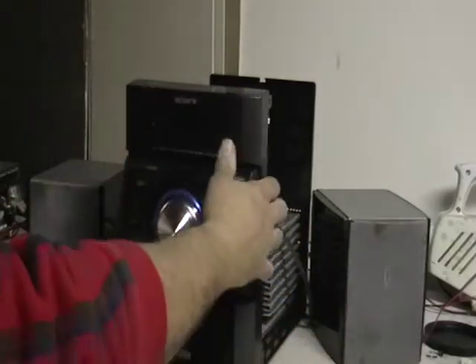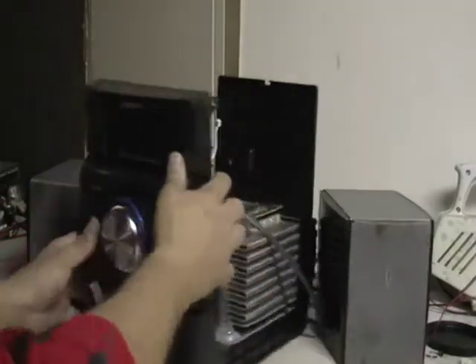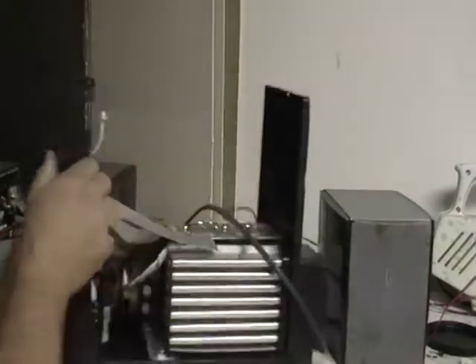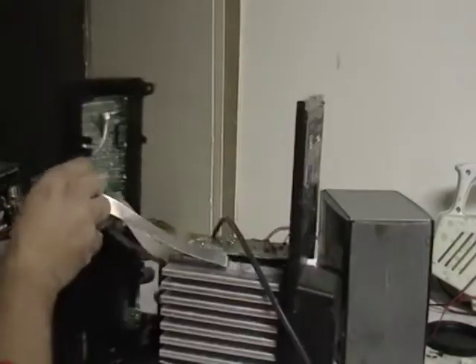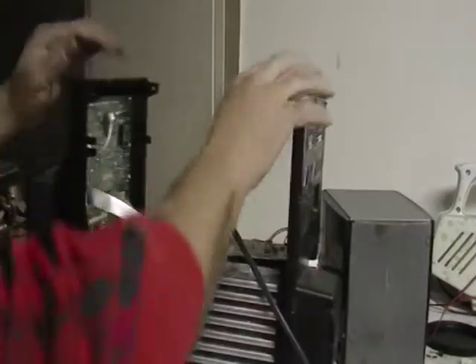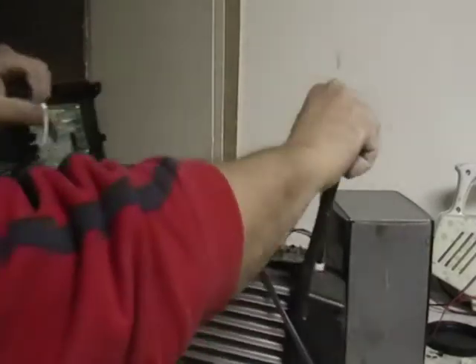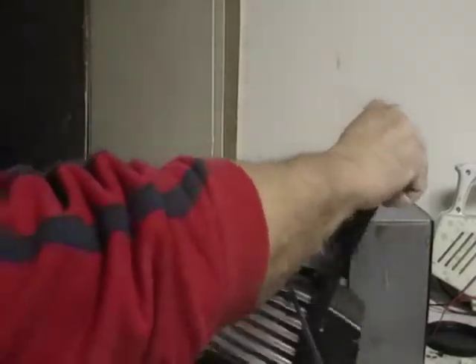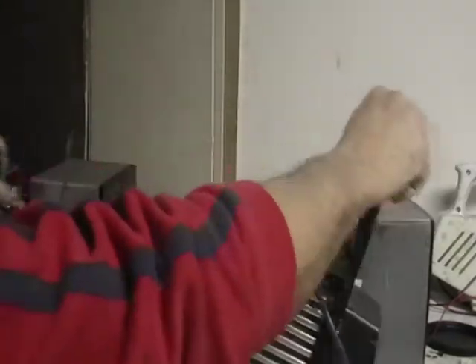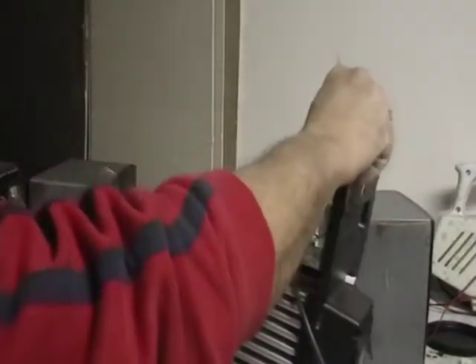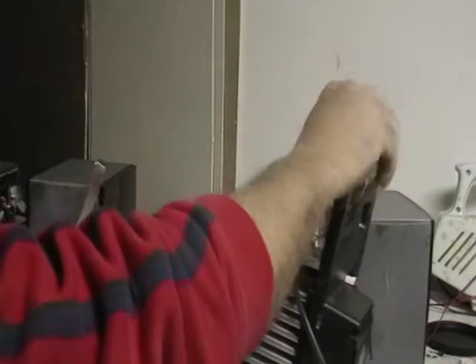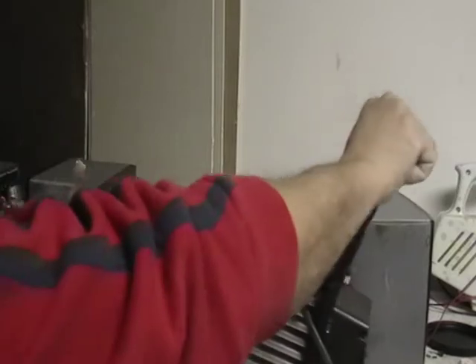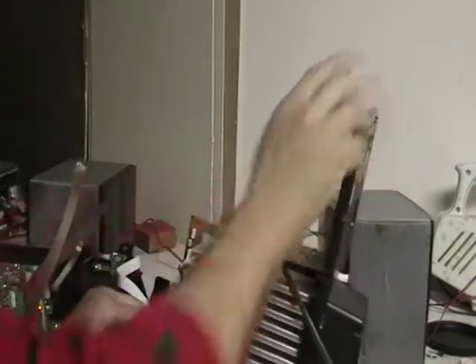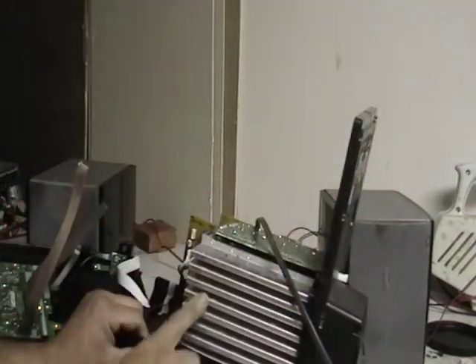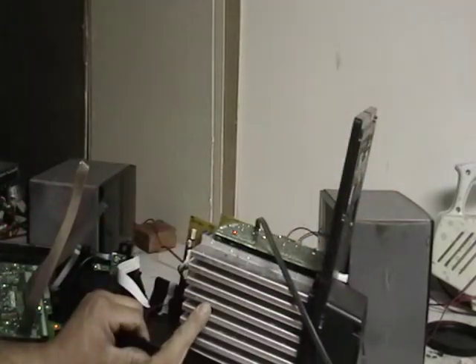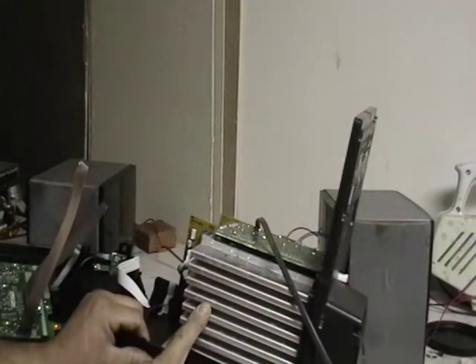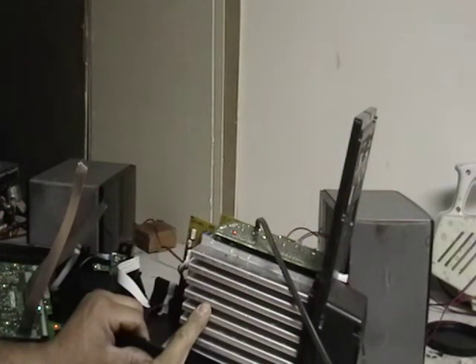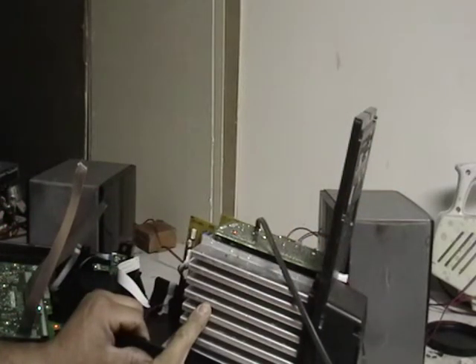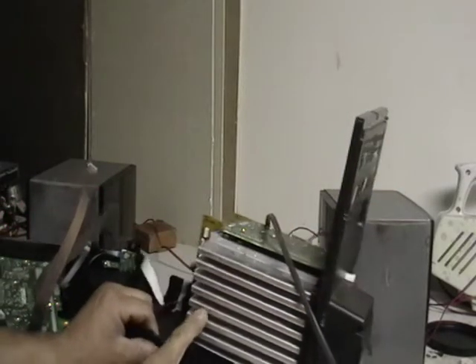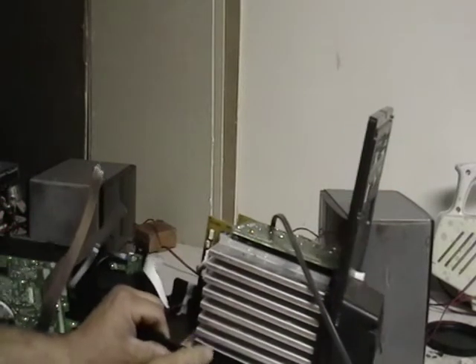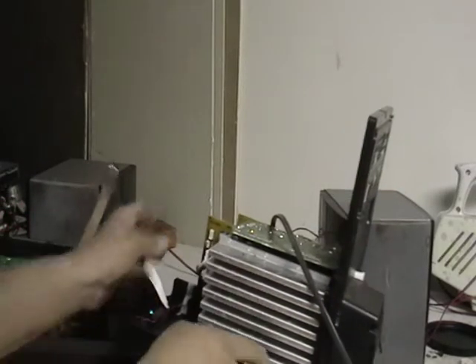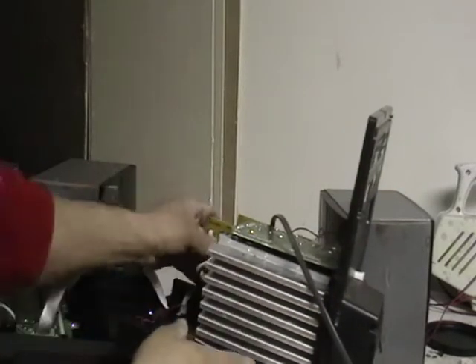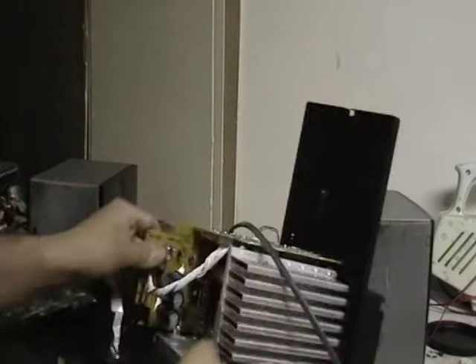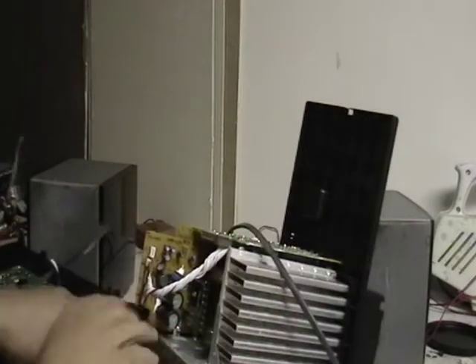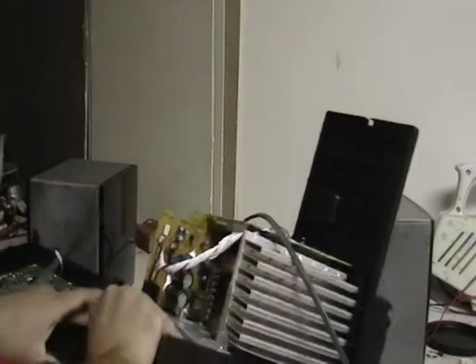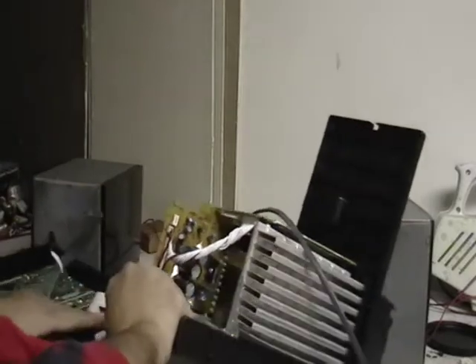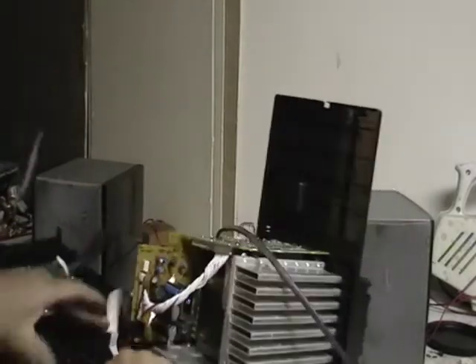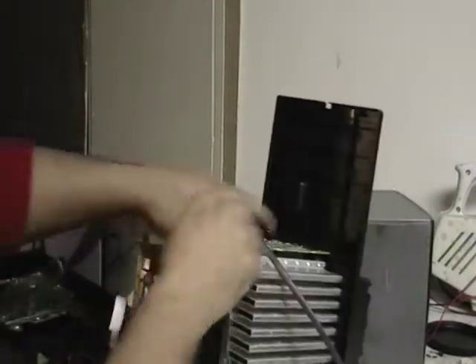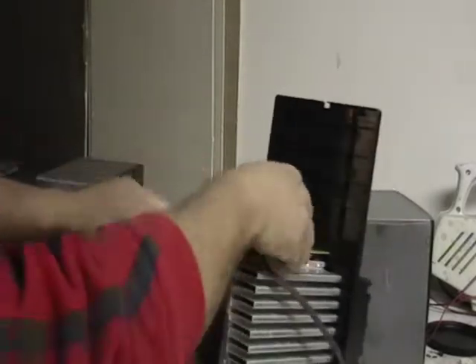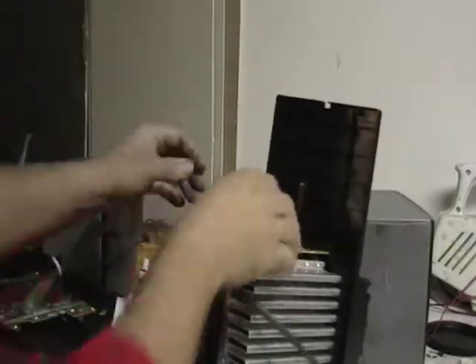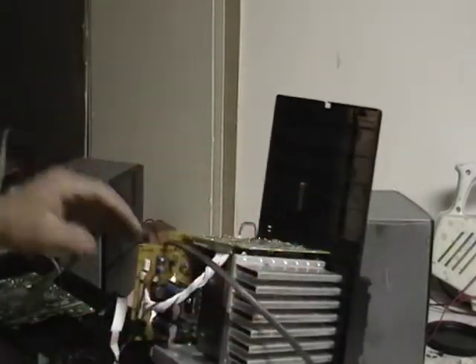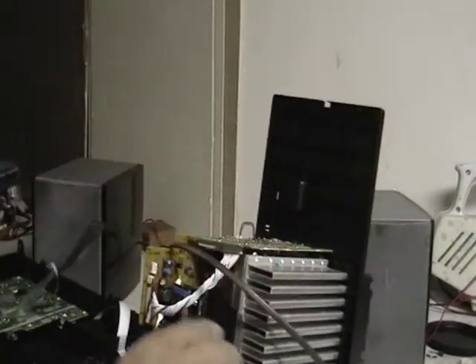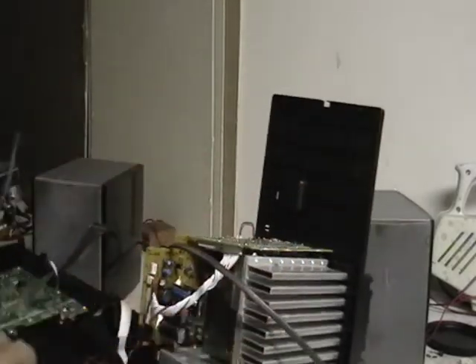Now for the good stuff. Inside here, that's aluminum — that's an aluminum heat sink. Everything else is just the boards.